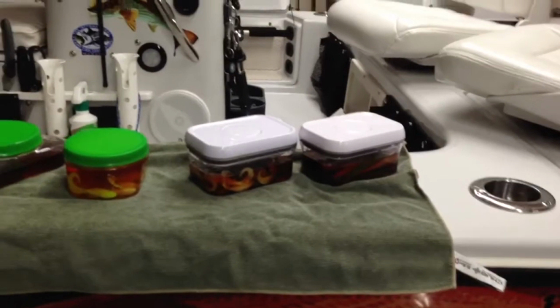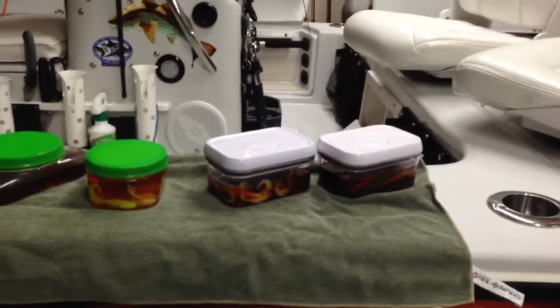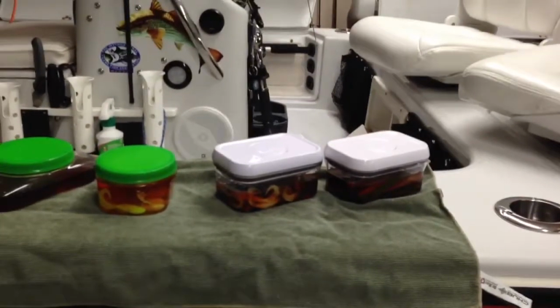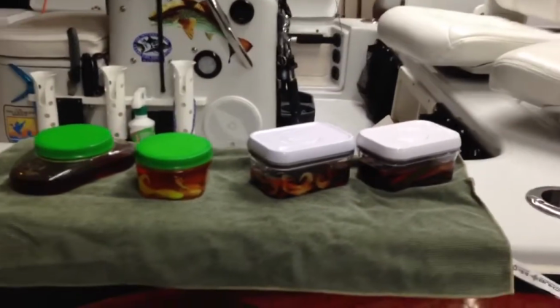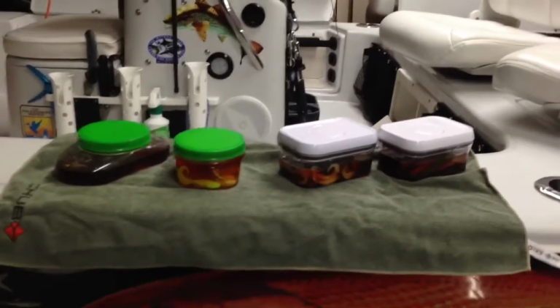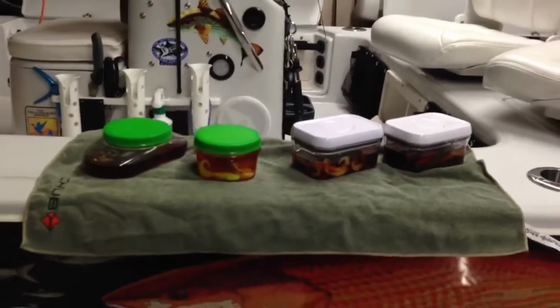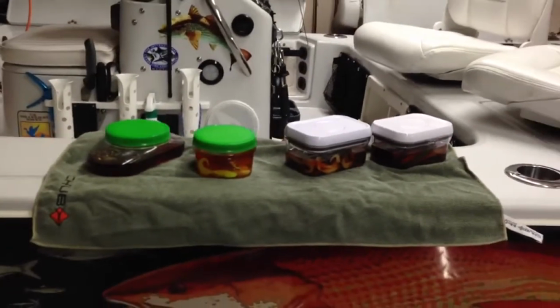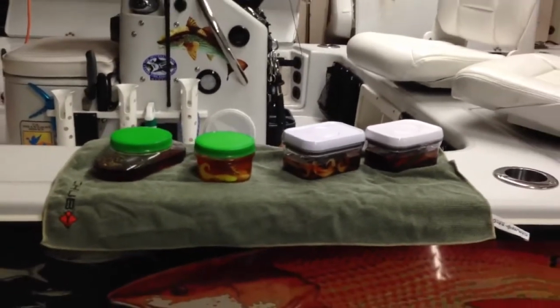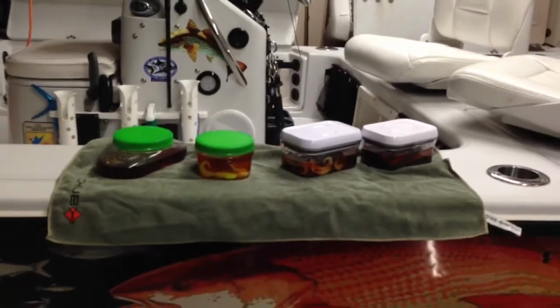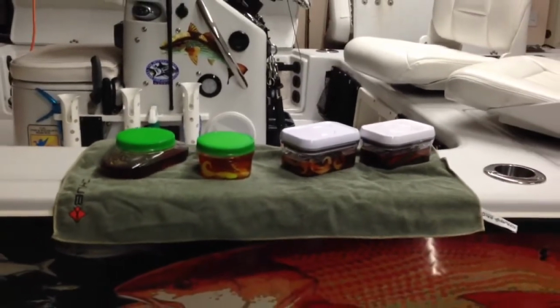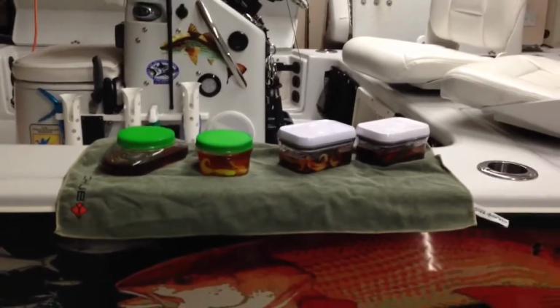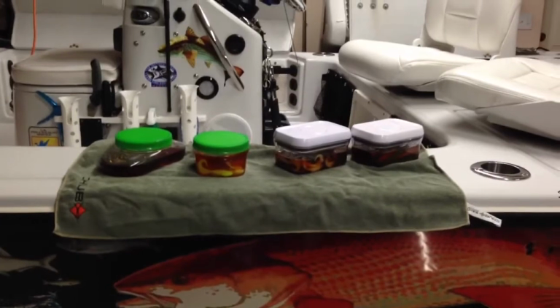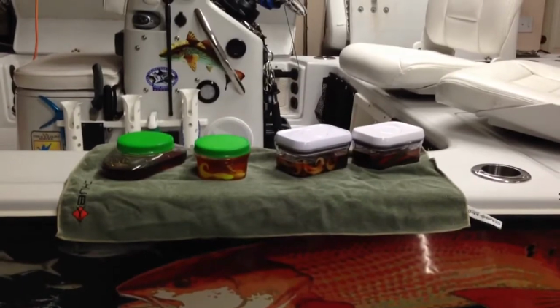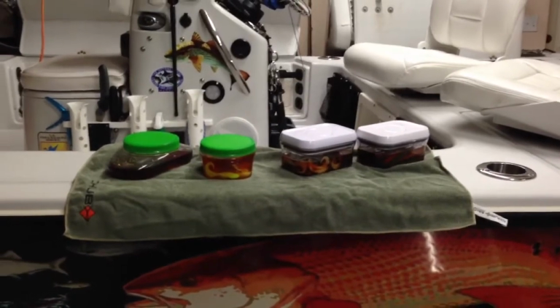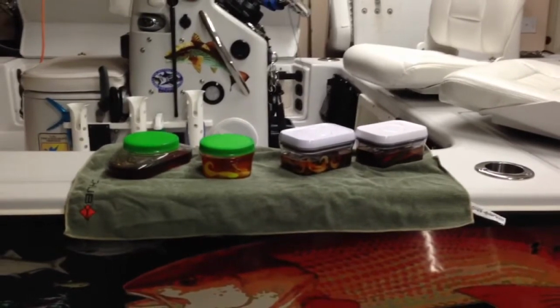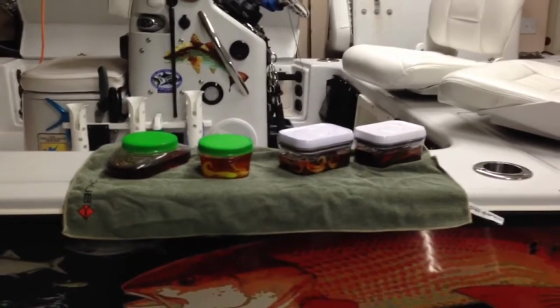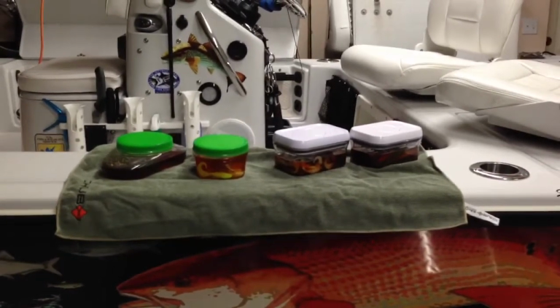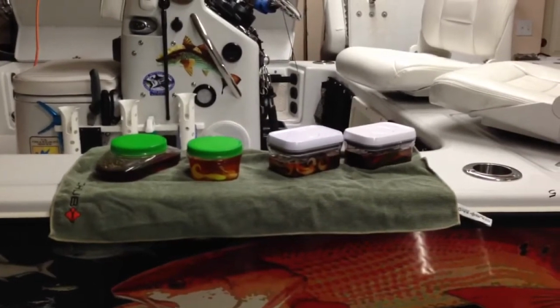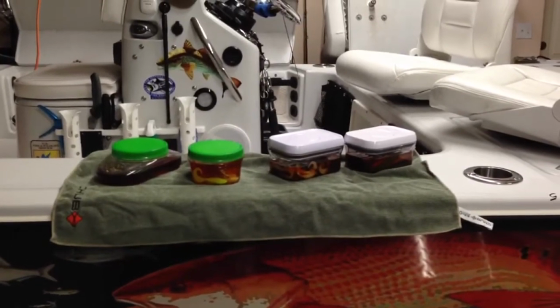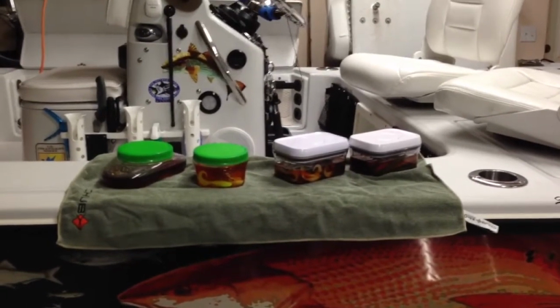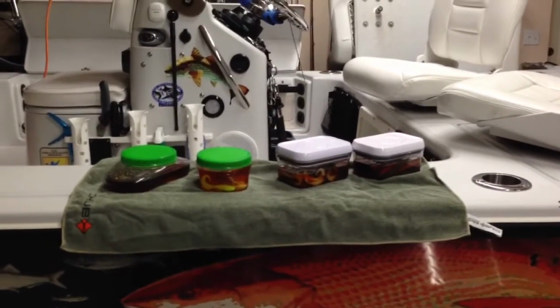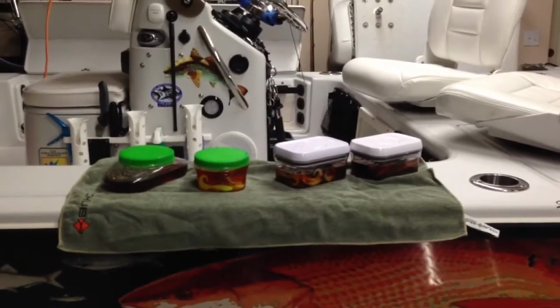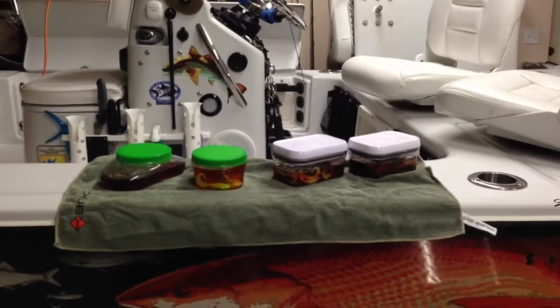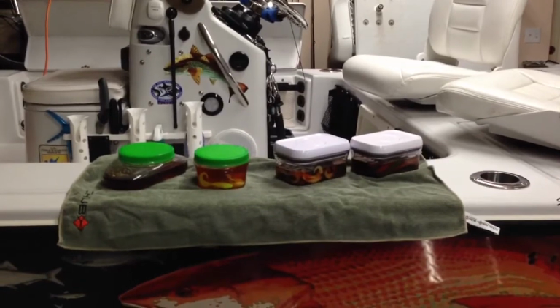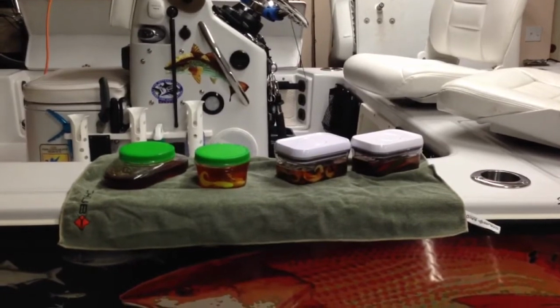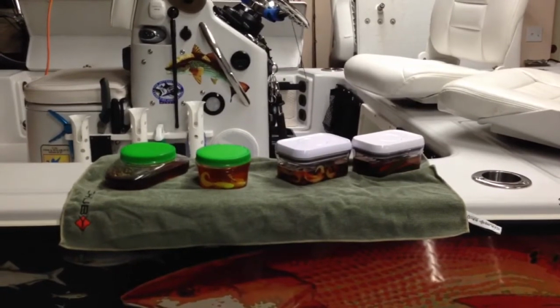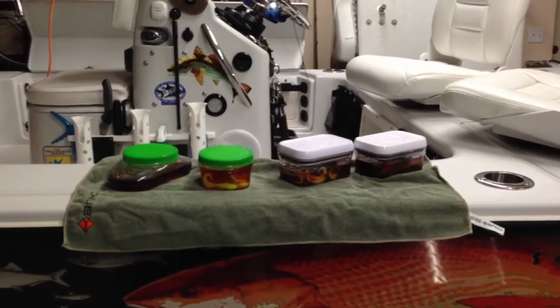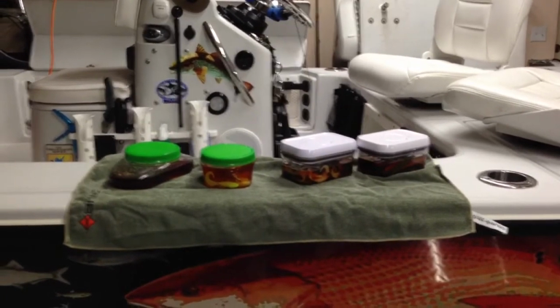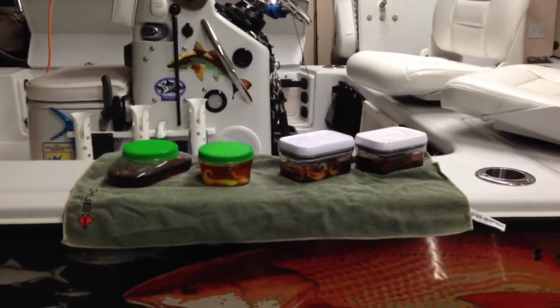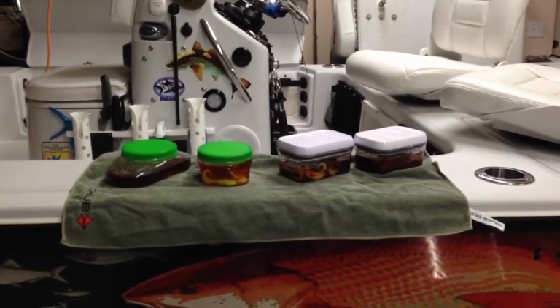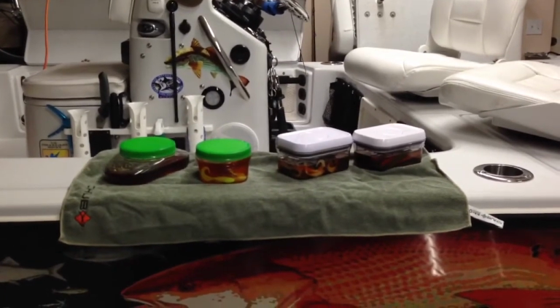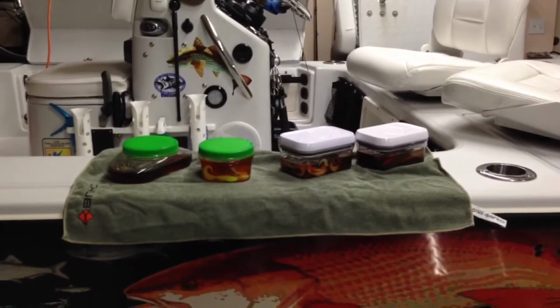If you use bigger liquid bait, they come in all kinds of sizes and I highly recommend giving them a try. So if you too have had a leaky liquid bait problem, maybe this will fix it. Thanks for watching. Stay tuned for more videos.